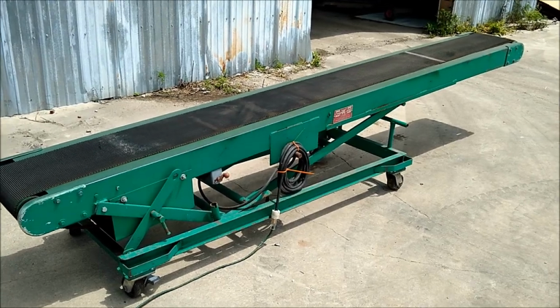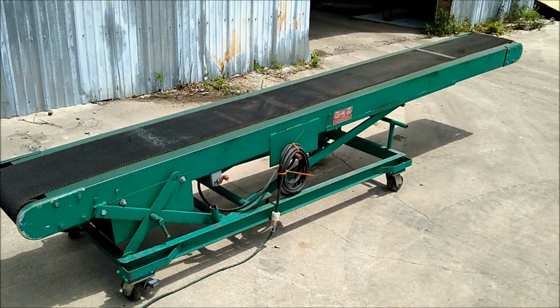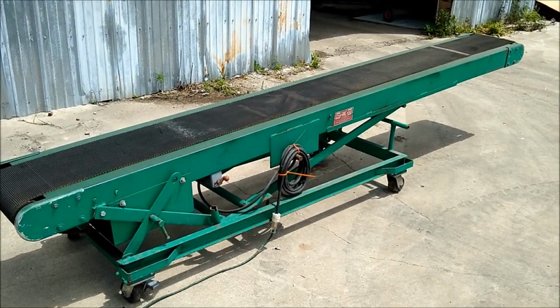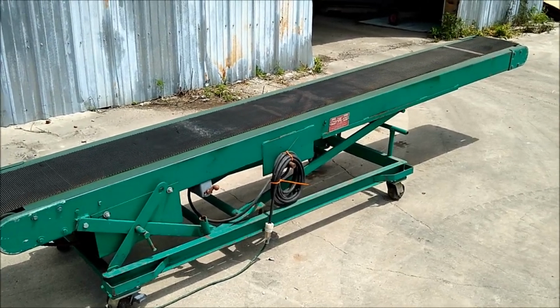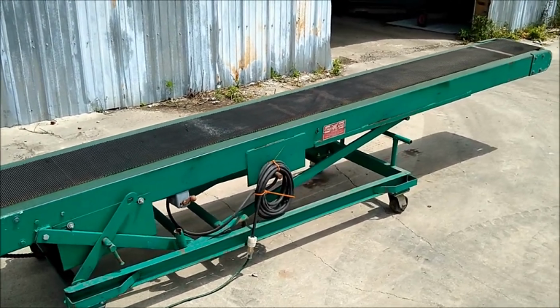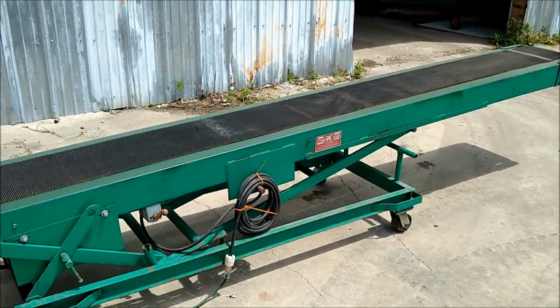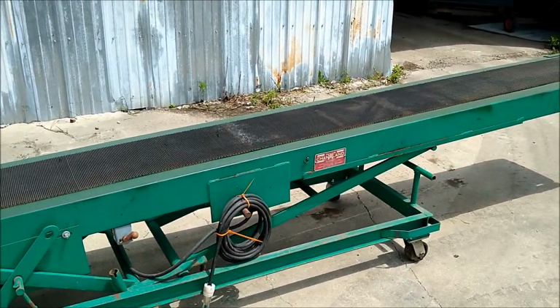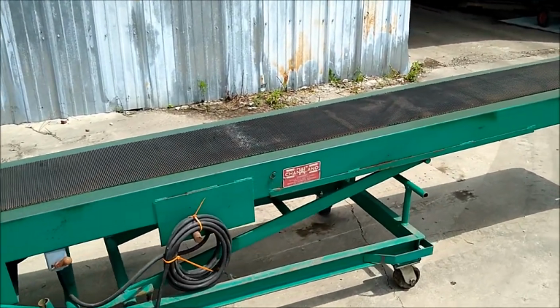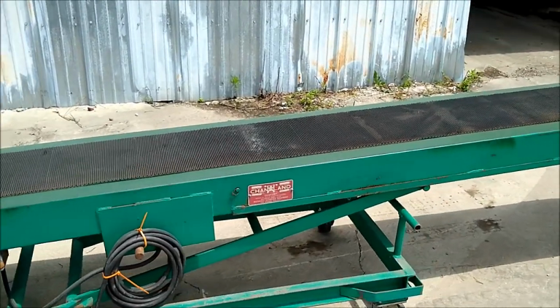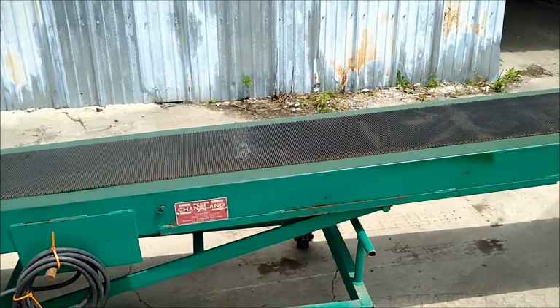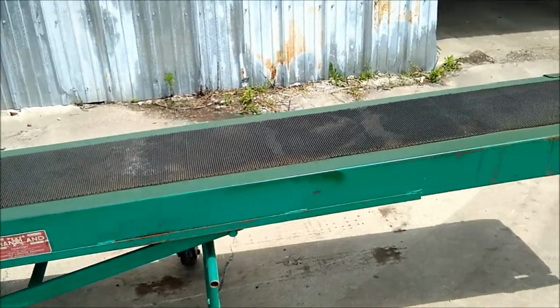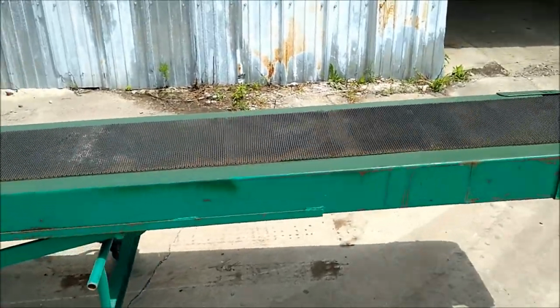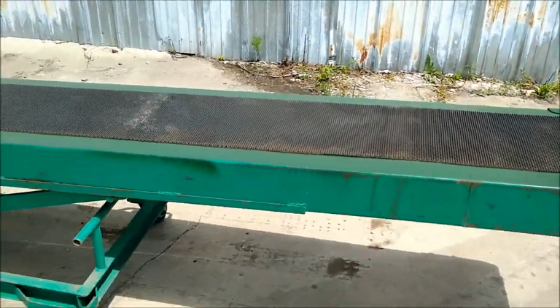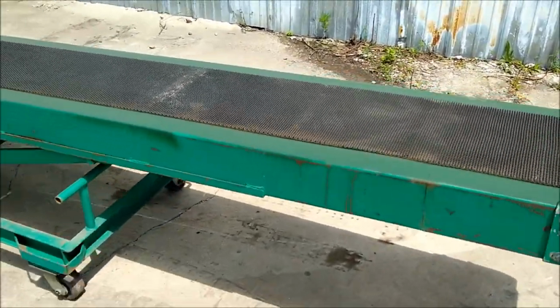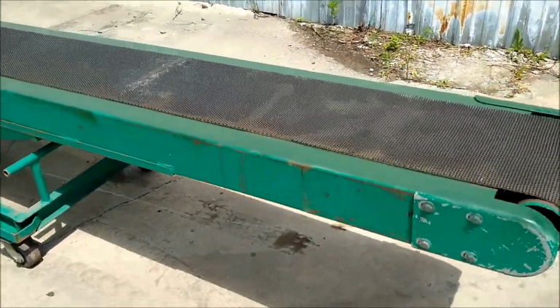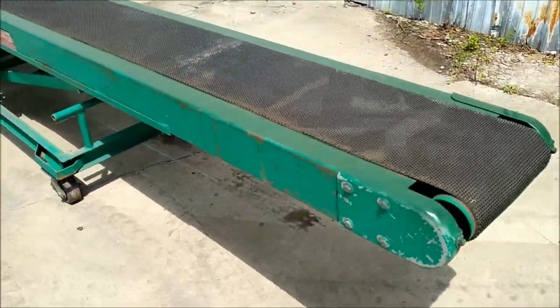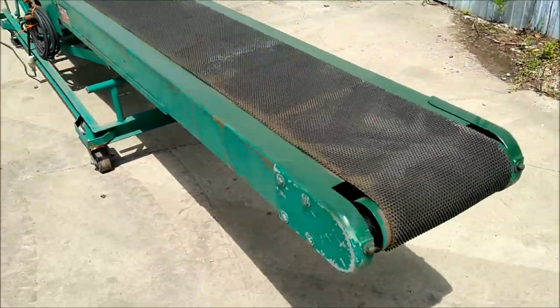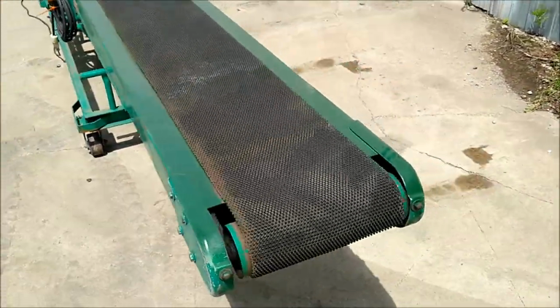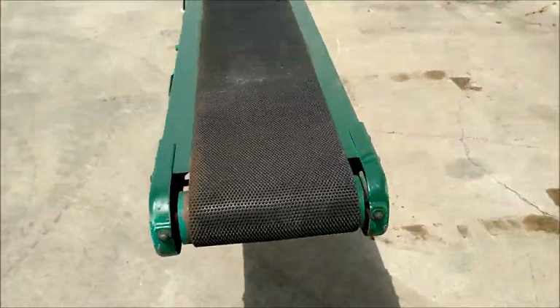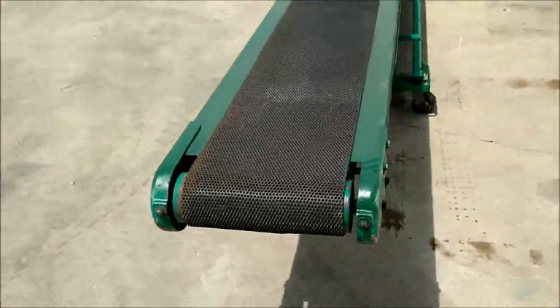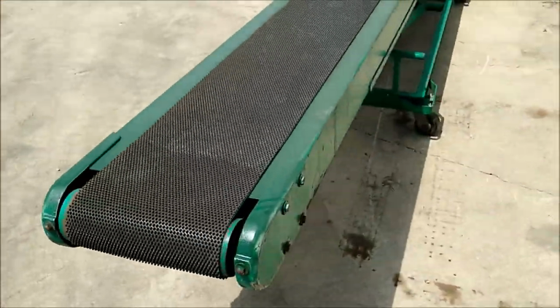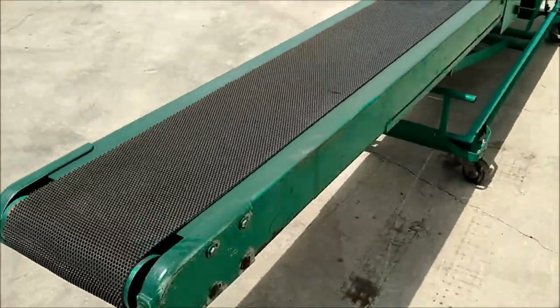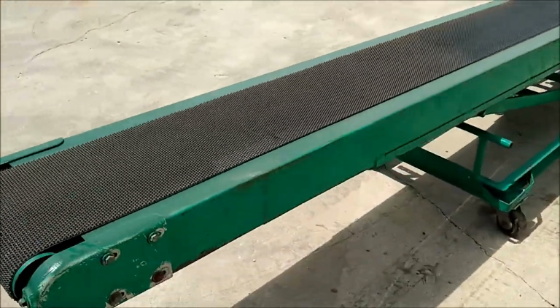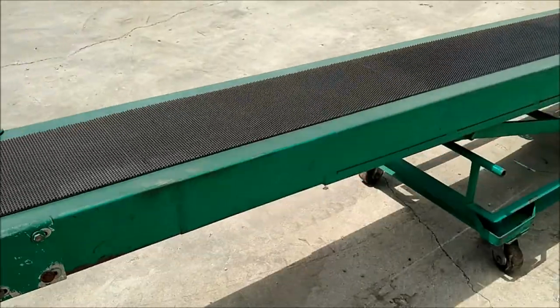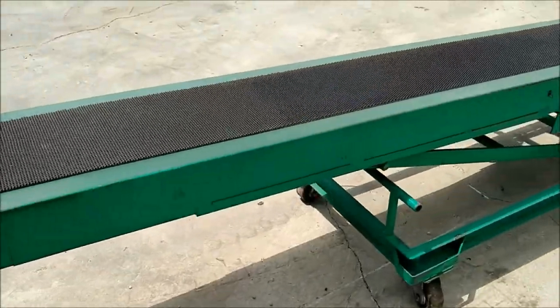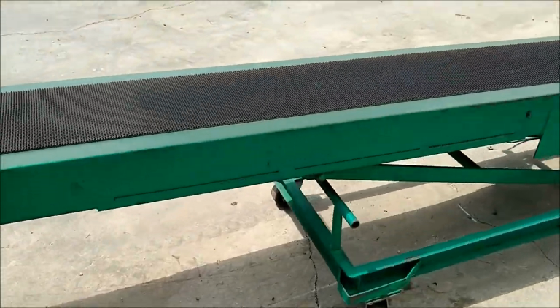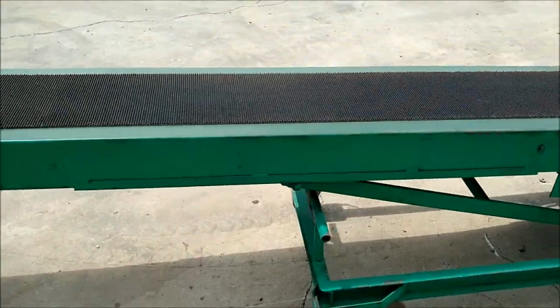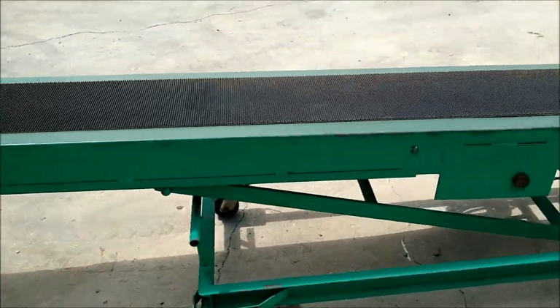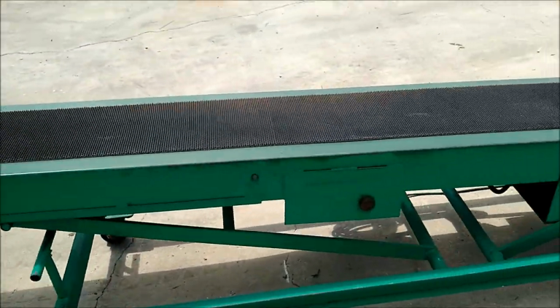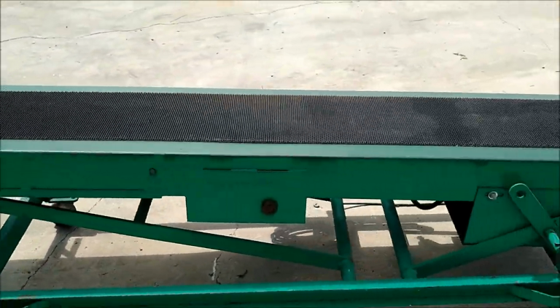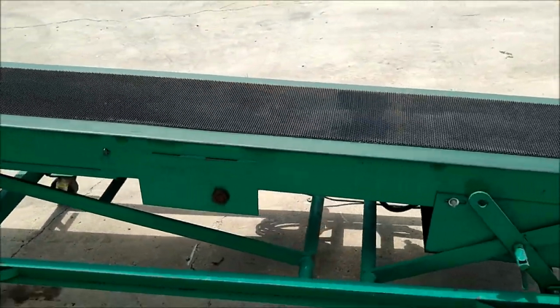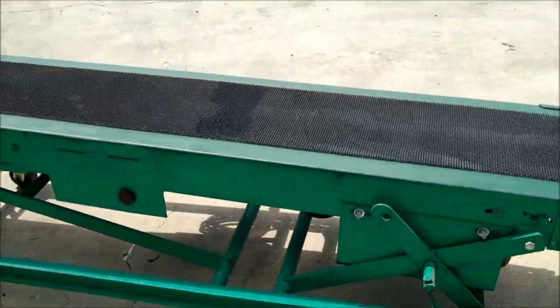Here we are testing the Chantlin bag moving conveyor, running very quiet and smooth. It's tracking well and is in overall excellent condition.